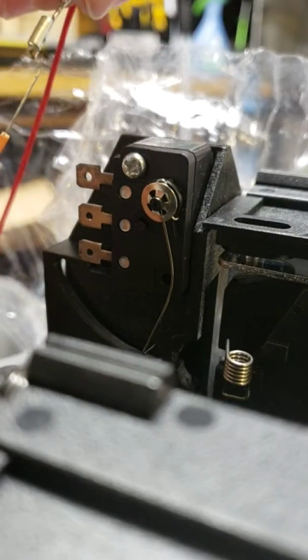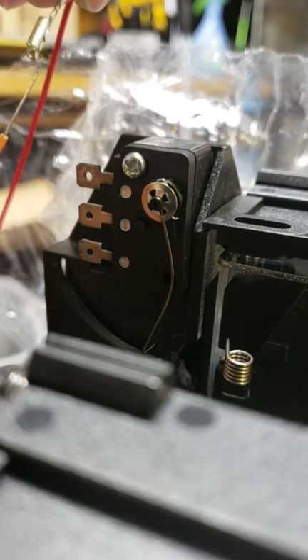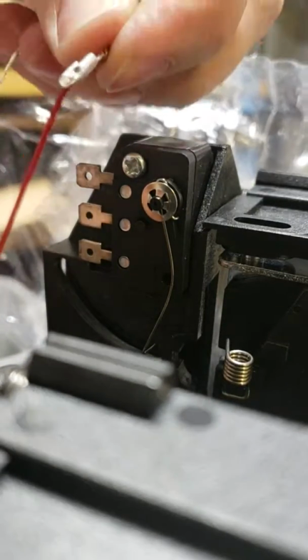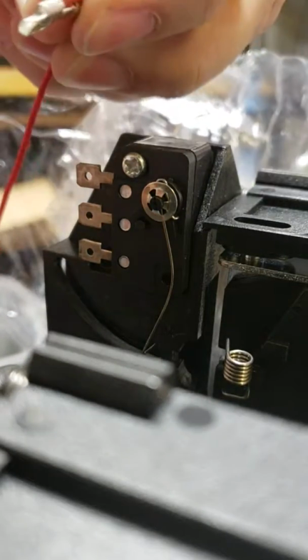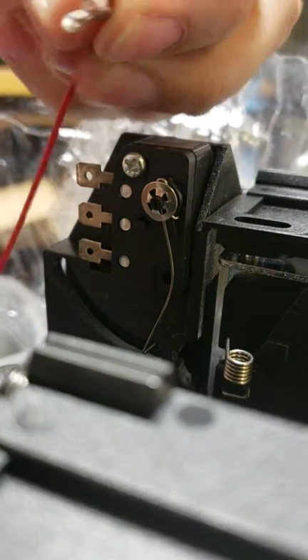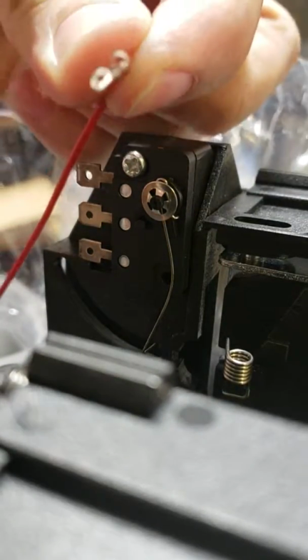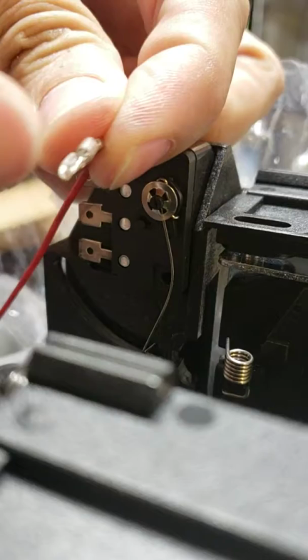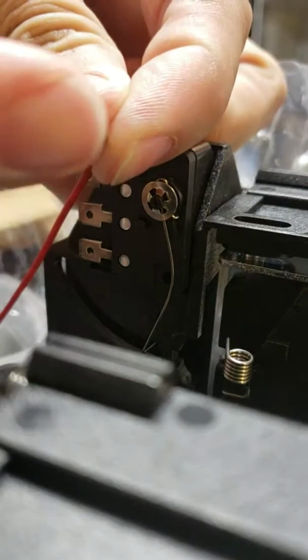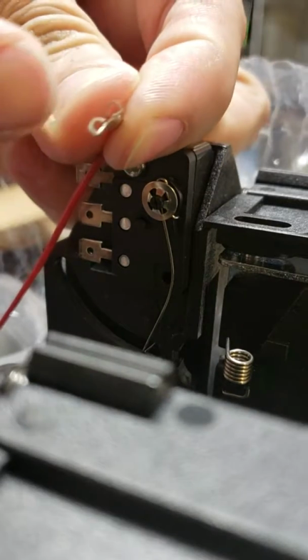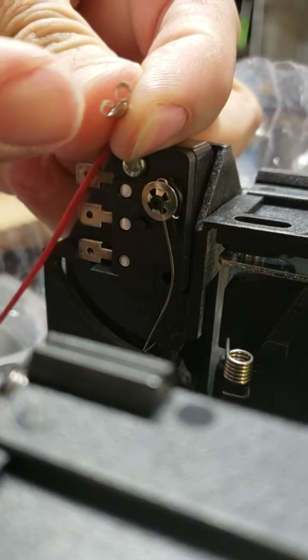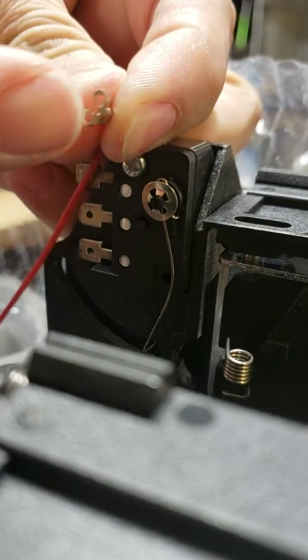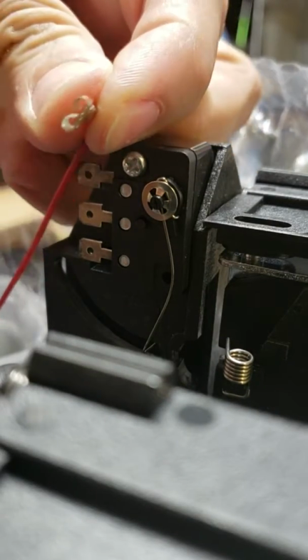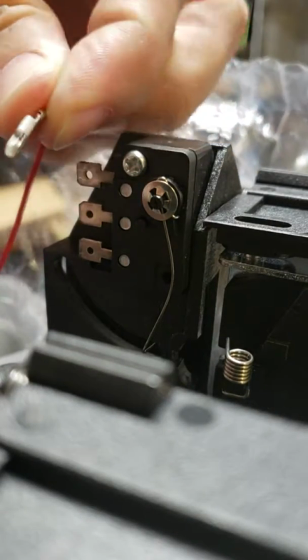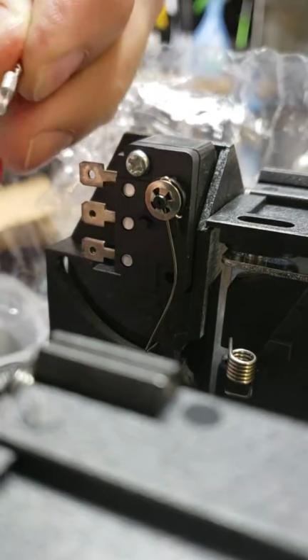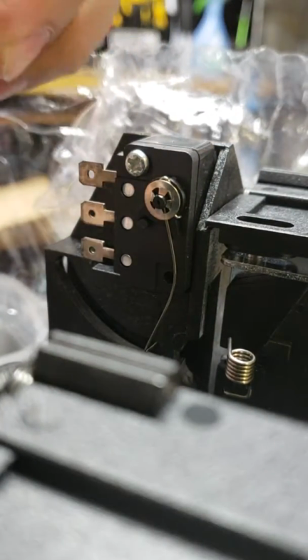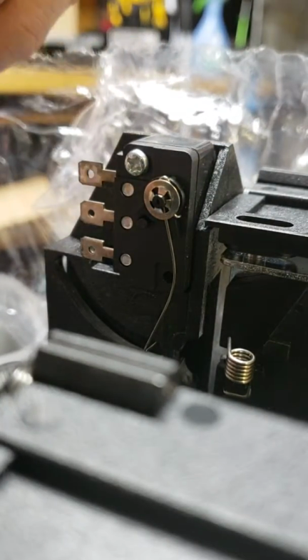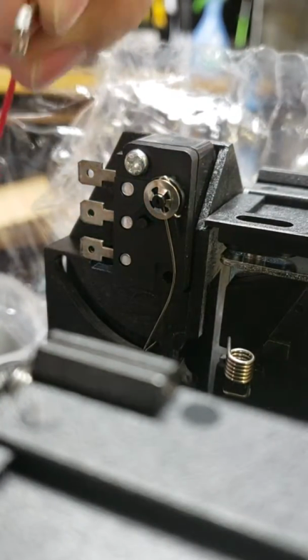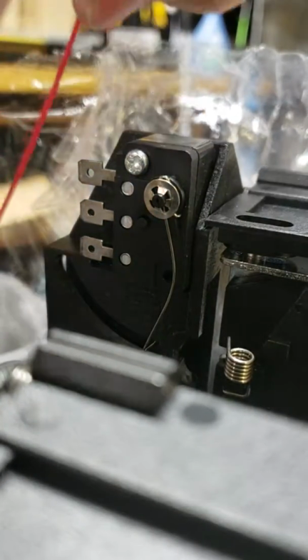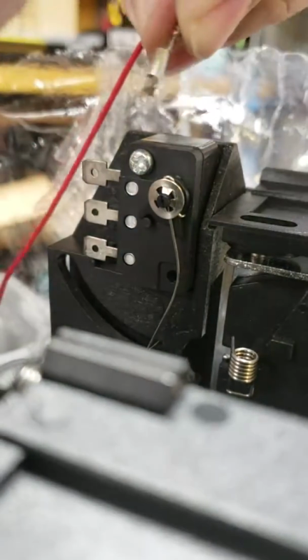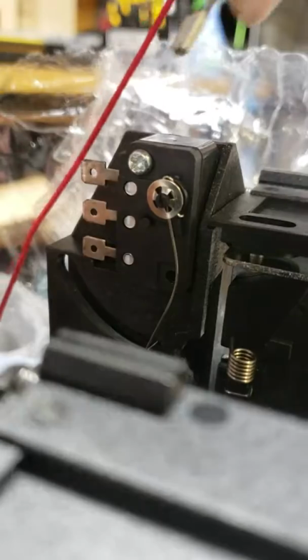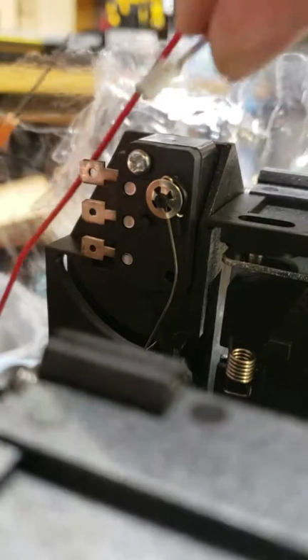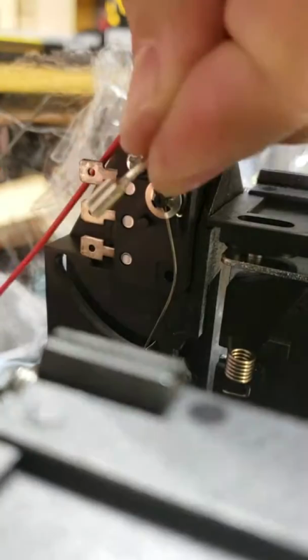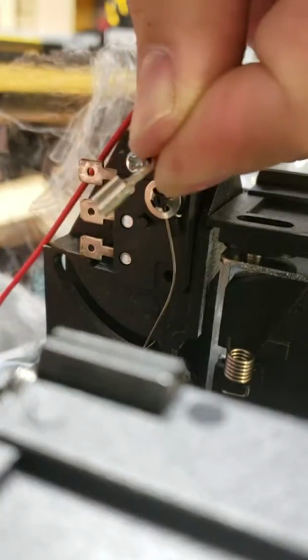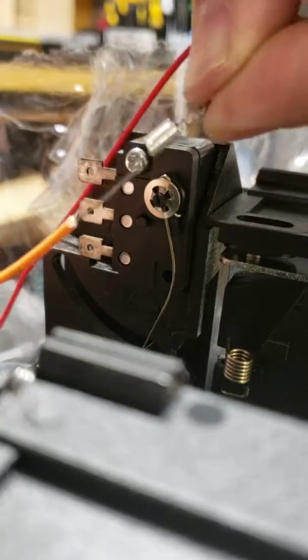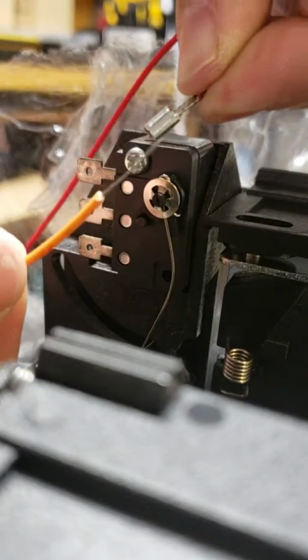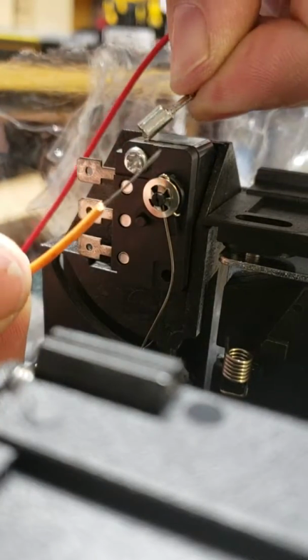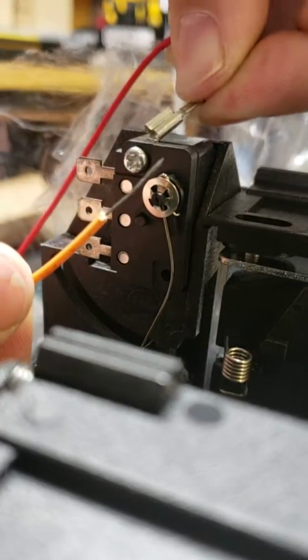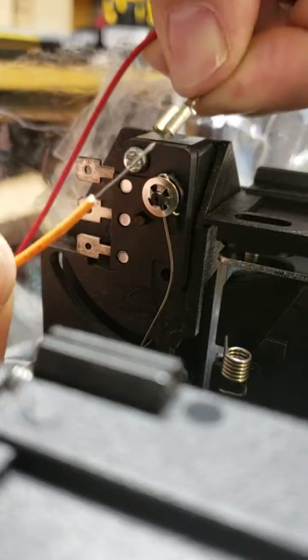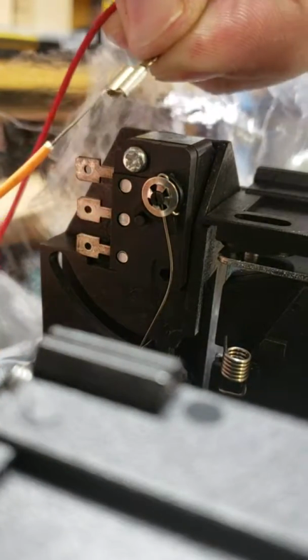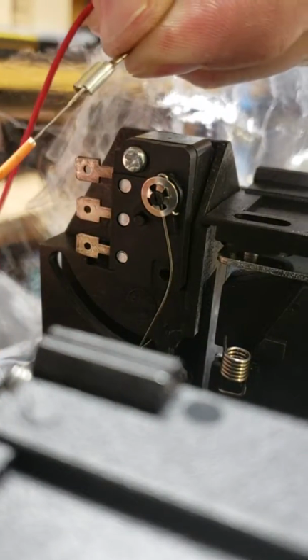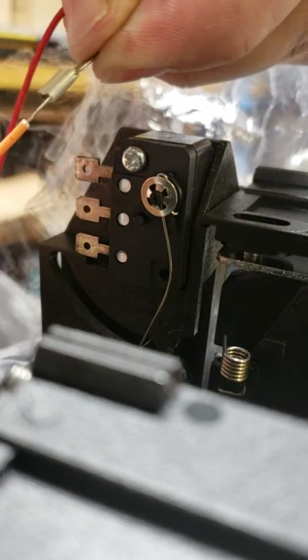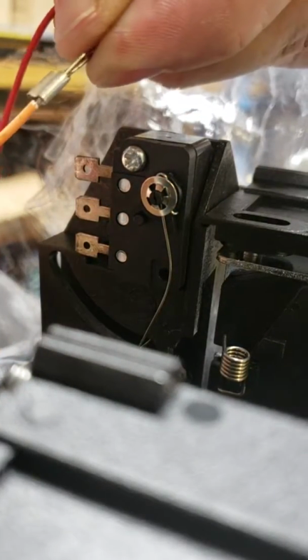What we do is take the wire and stick it inside one of these little tube holes here. I'll show you how we do that — you just stick it inside this fella.